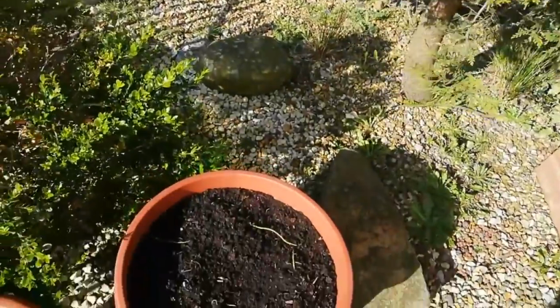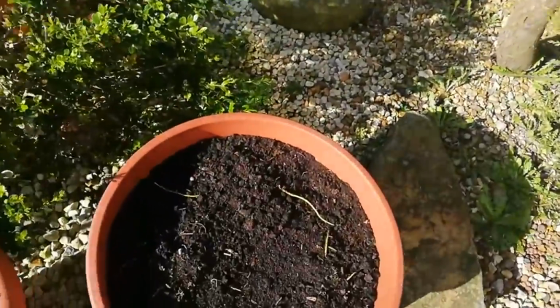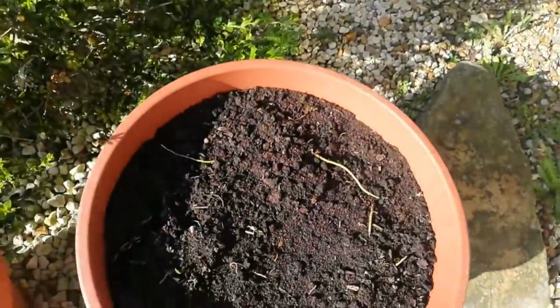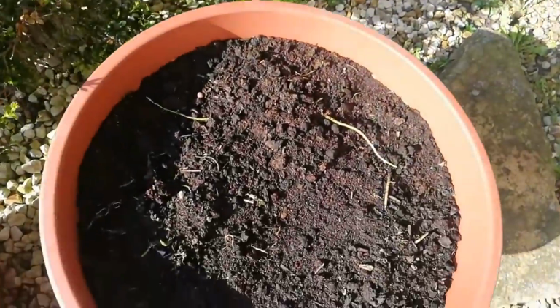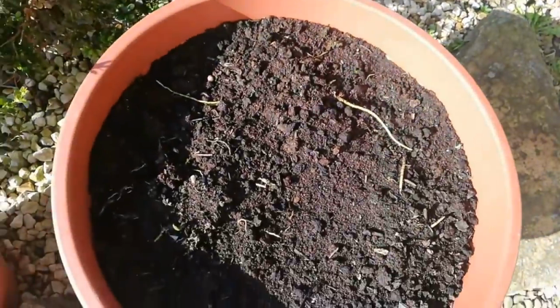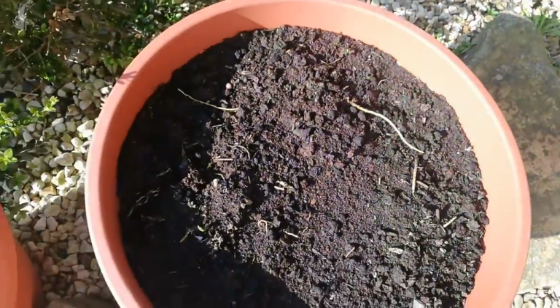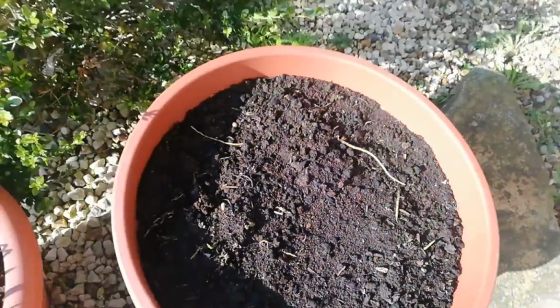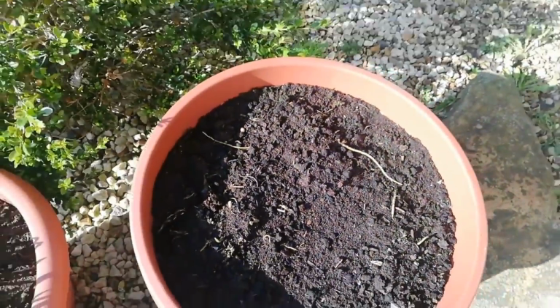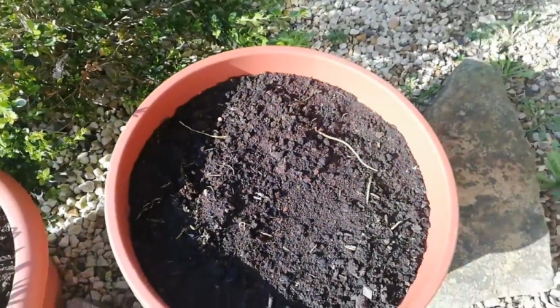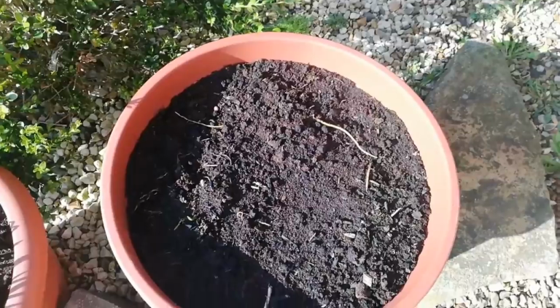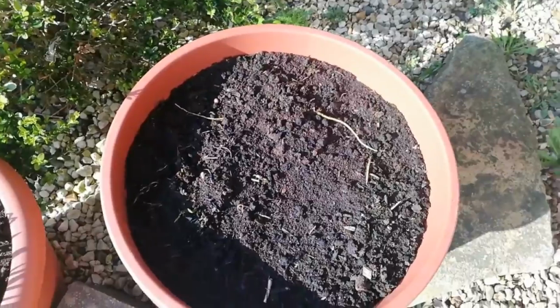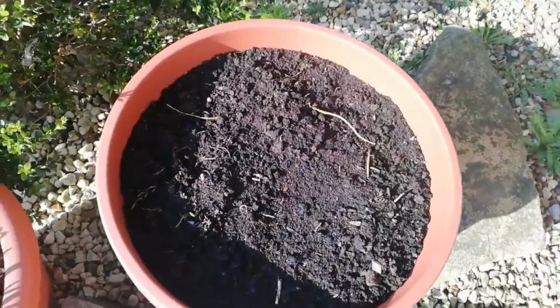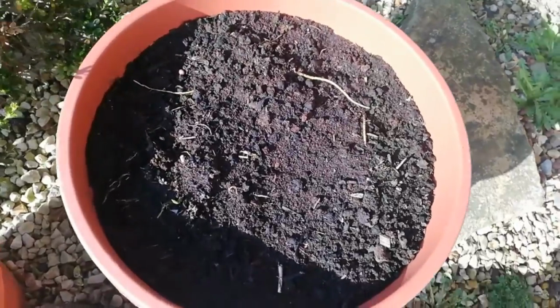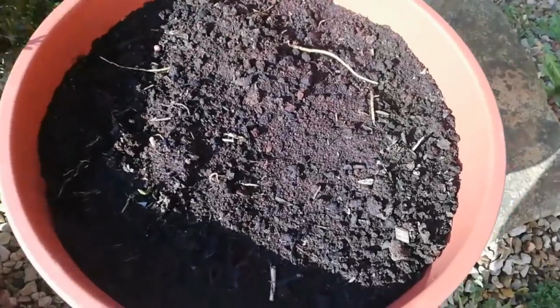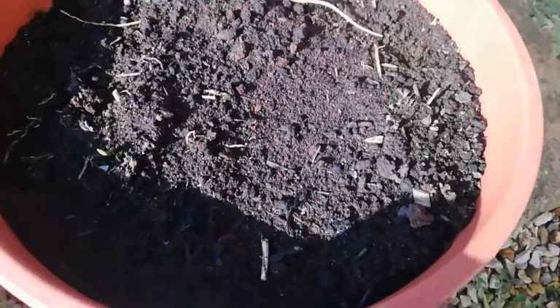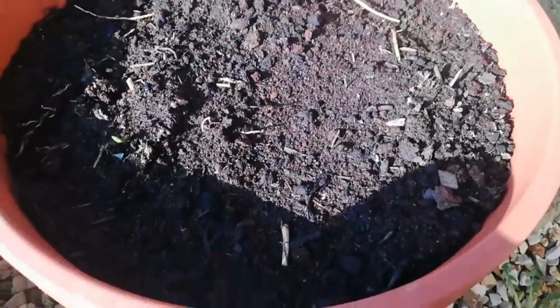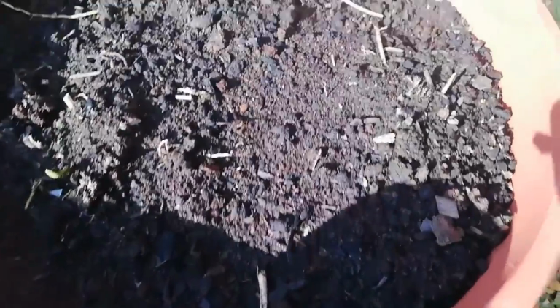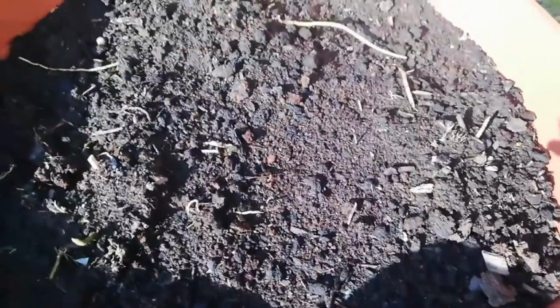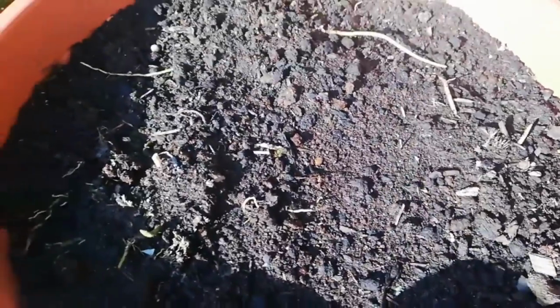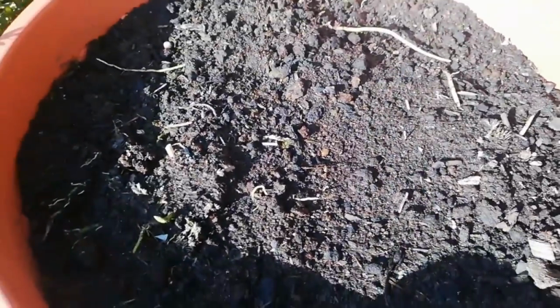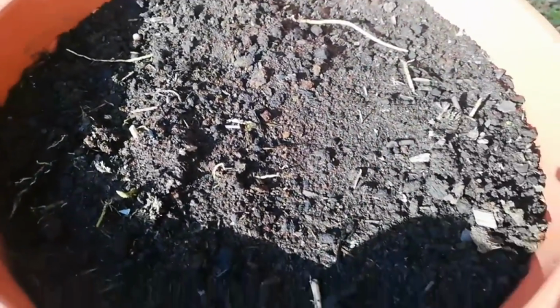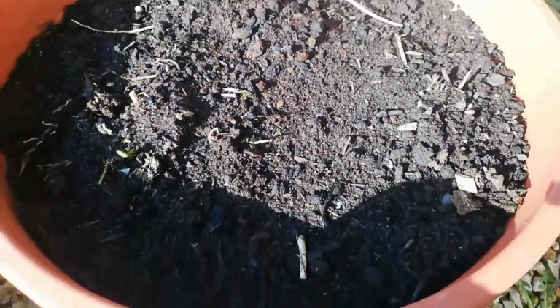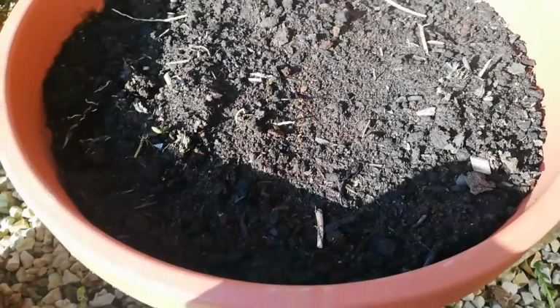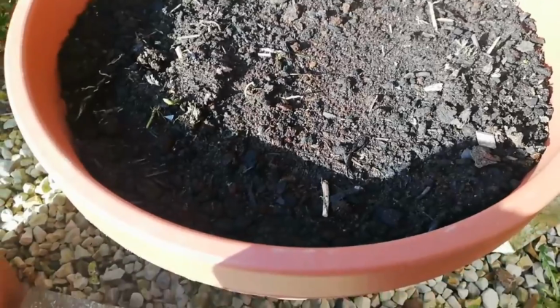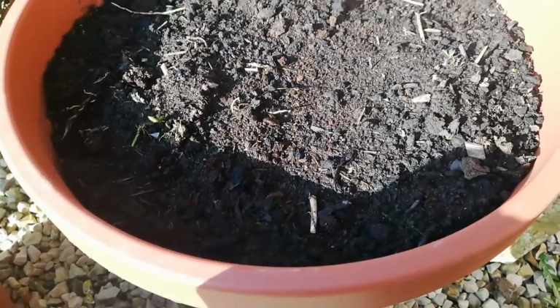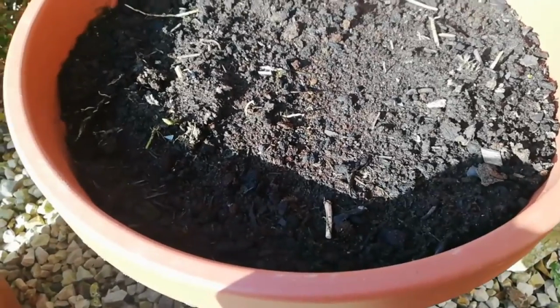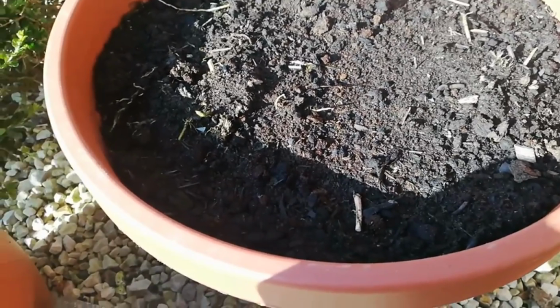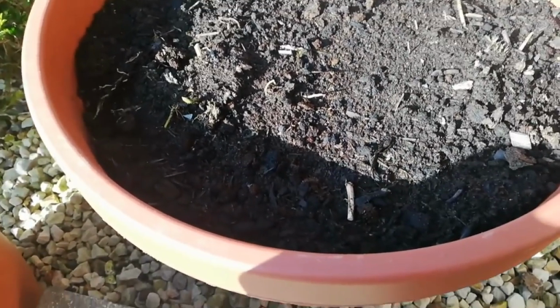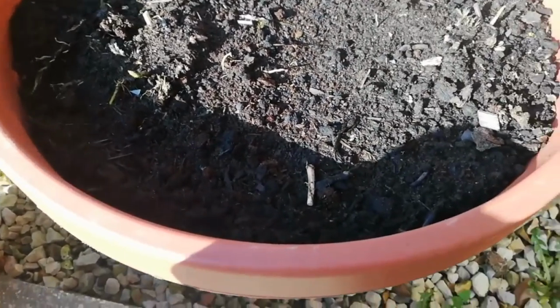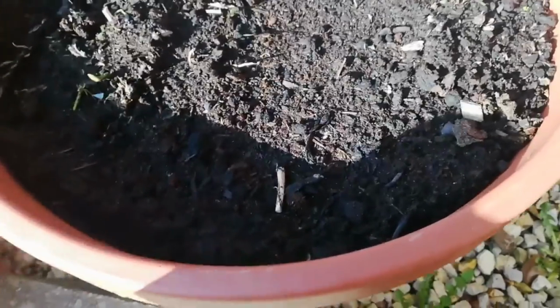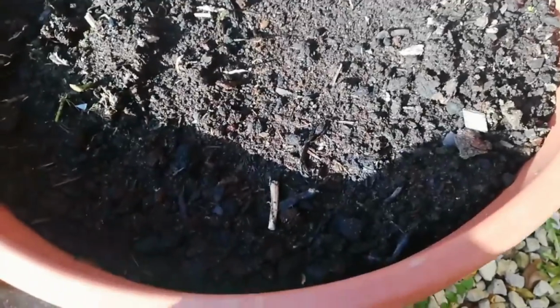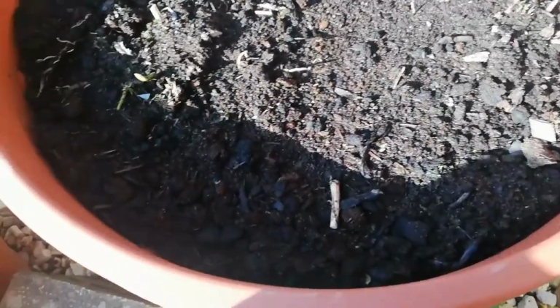This is my hosta plant — I have three hostas in it. I can see many roots above the soil. Hopefully they will come up and I will also separate all the hostas into individual pots.